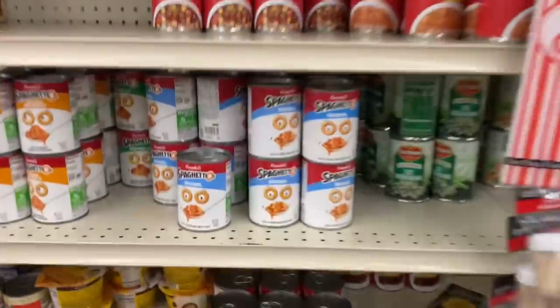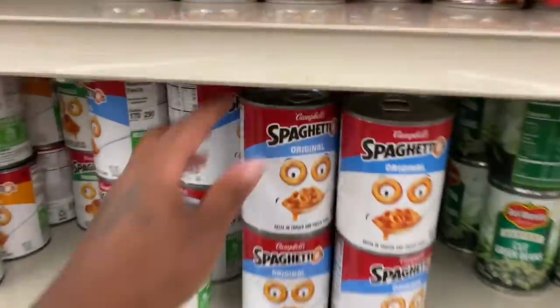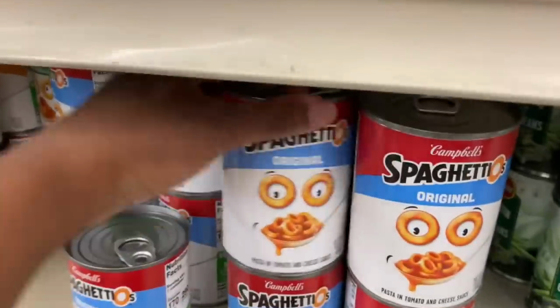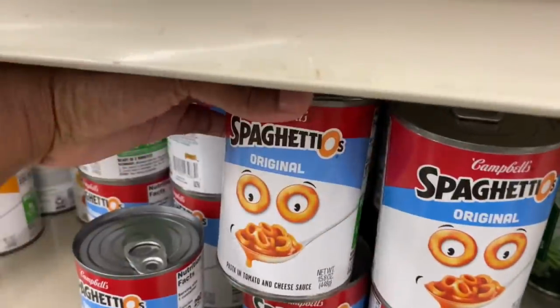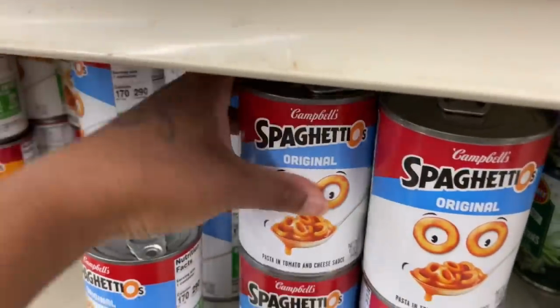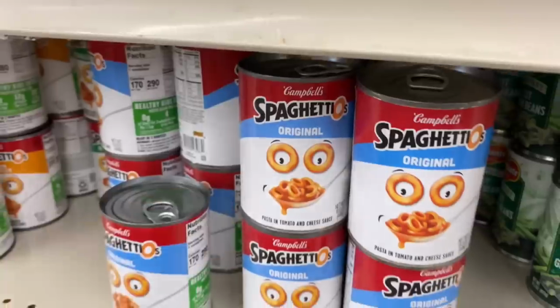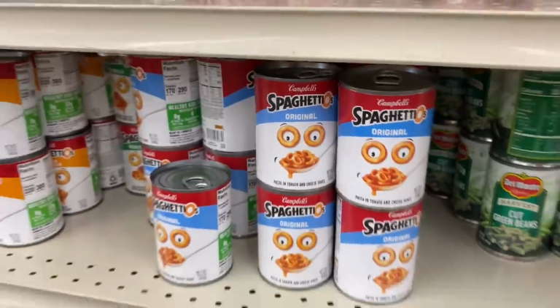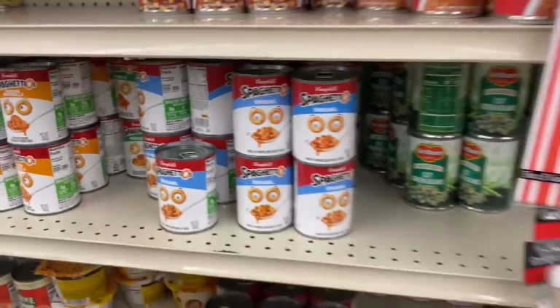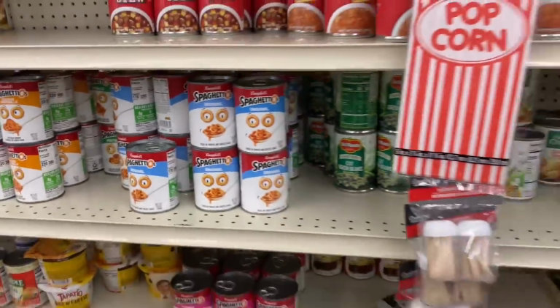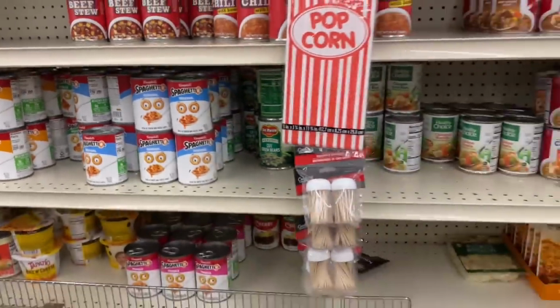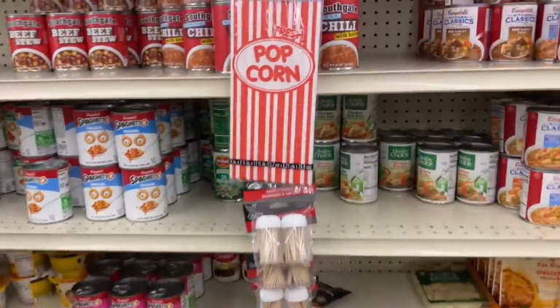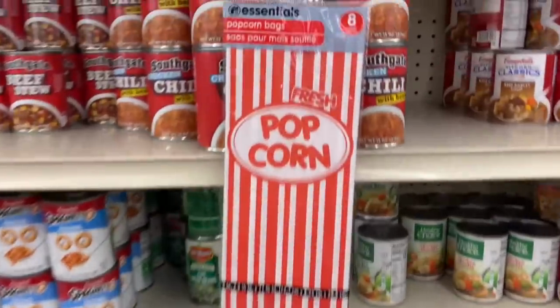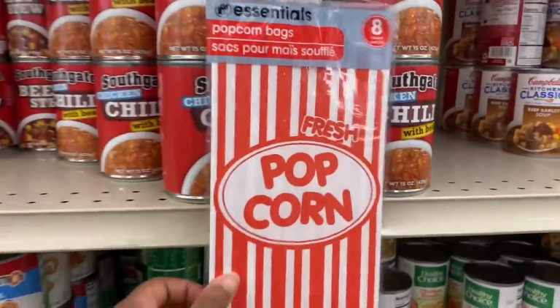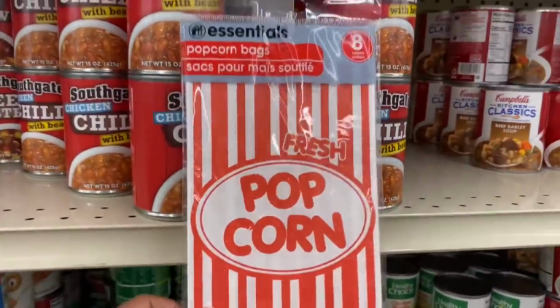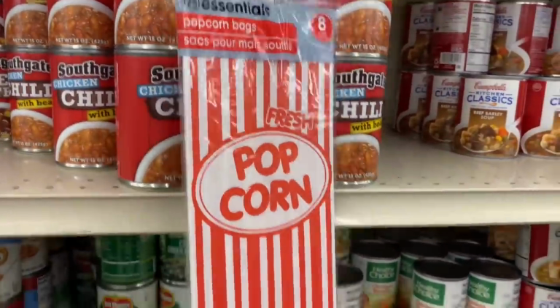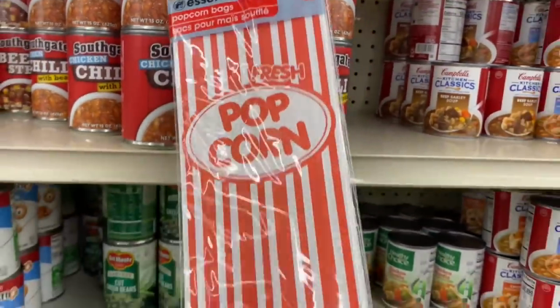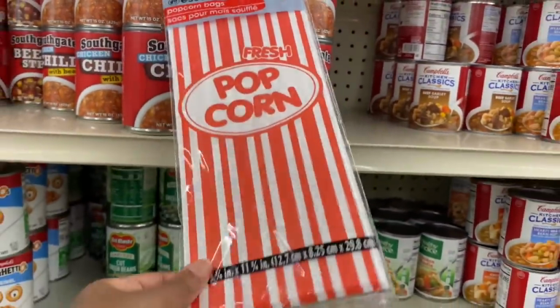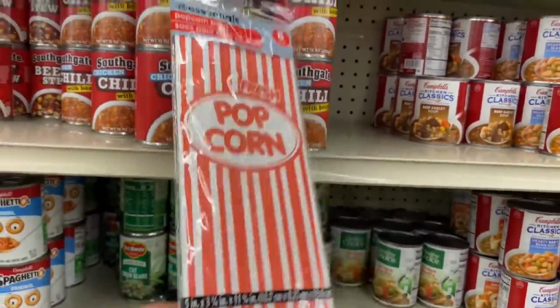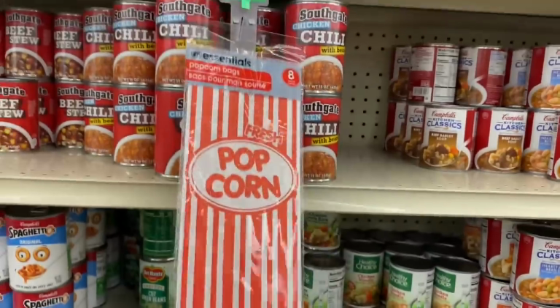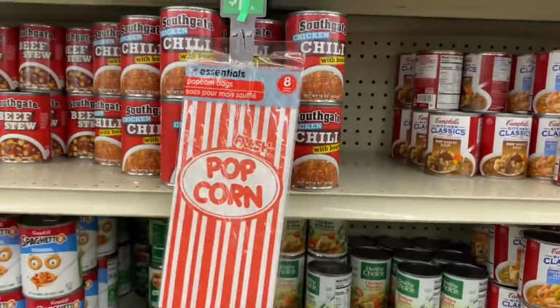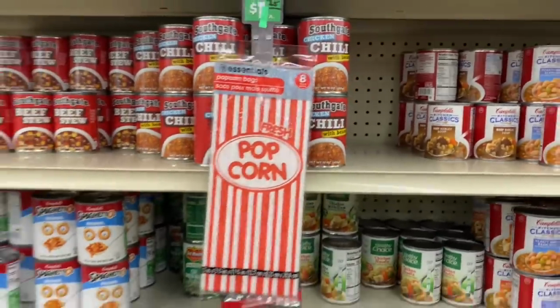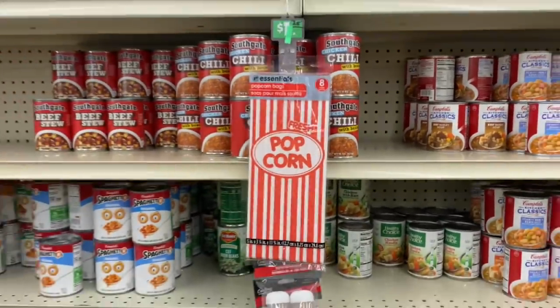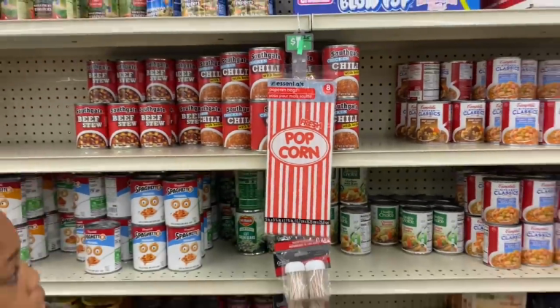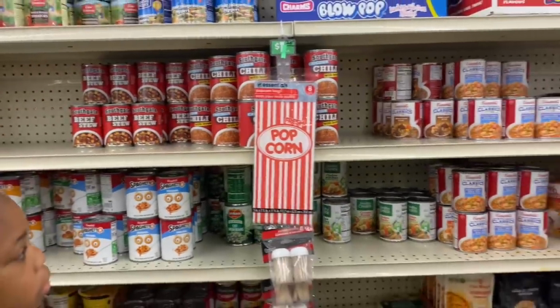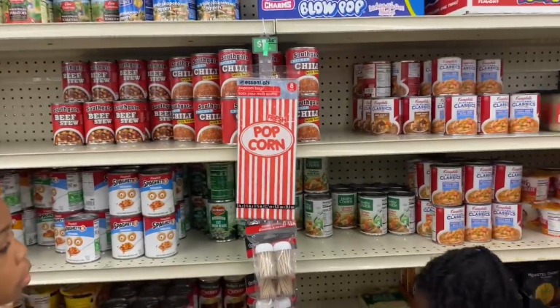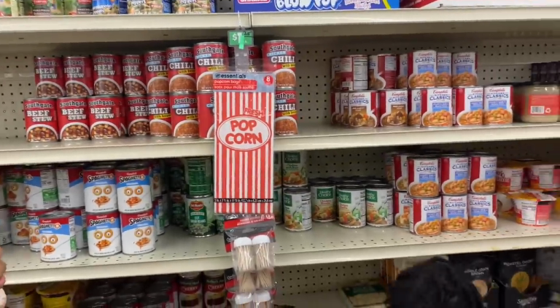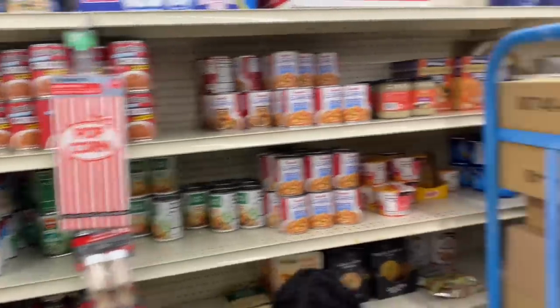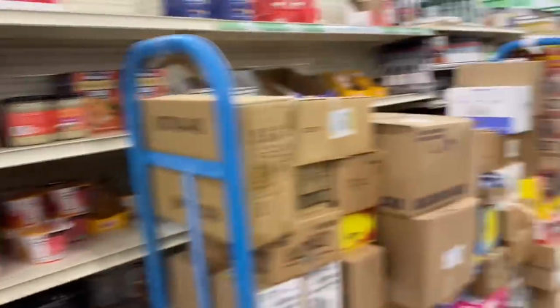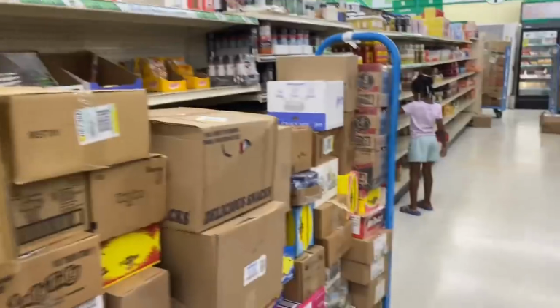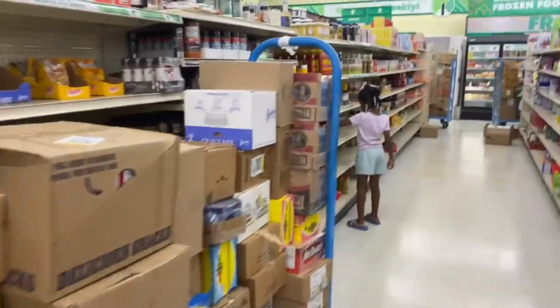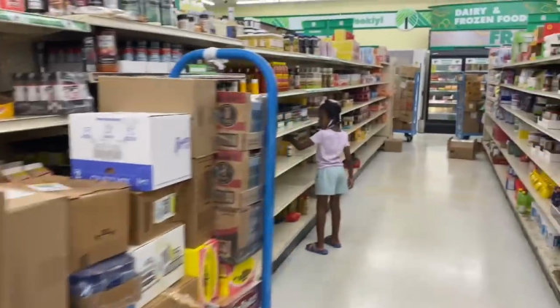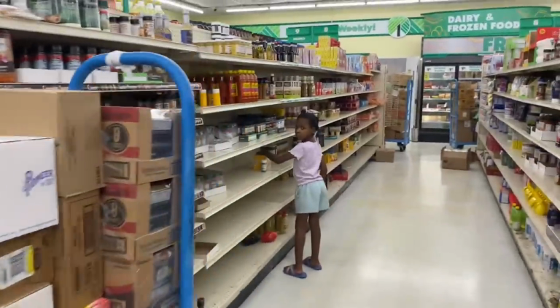Spaghetti! Oh they got the popcorn bags y'all — I remember when our teachers used to give us popcorn bags in class. Fun times, she used to put popcorn in them. Fun times.